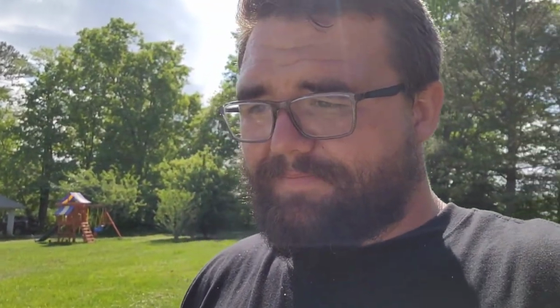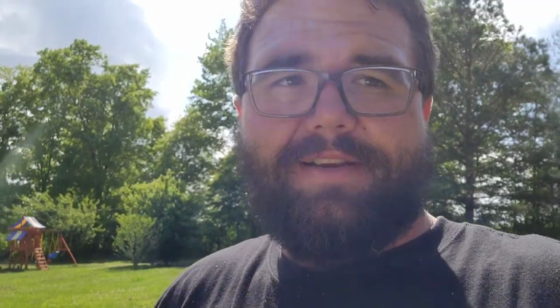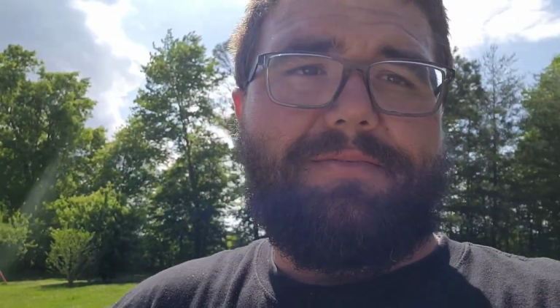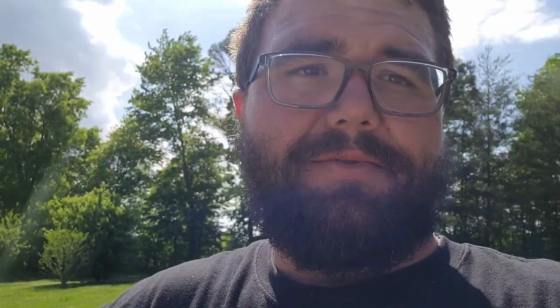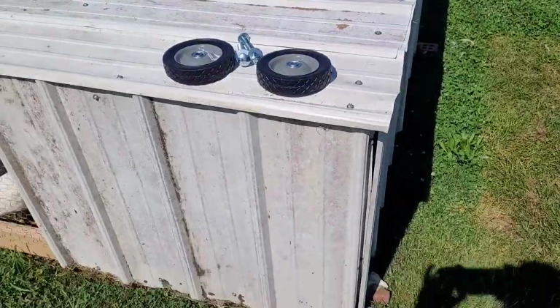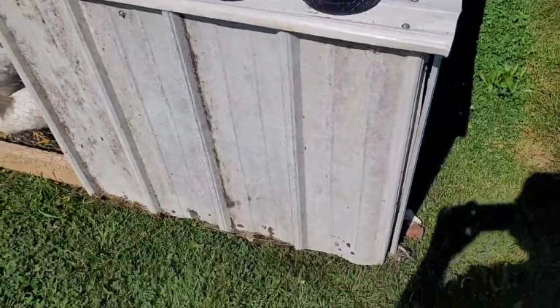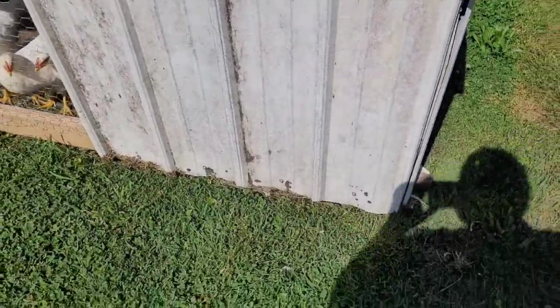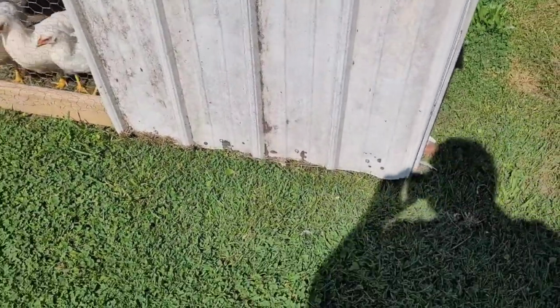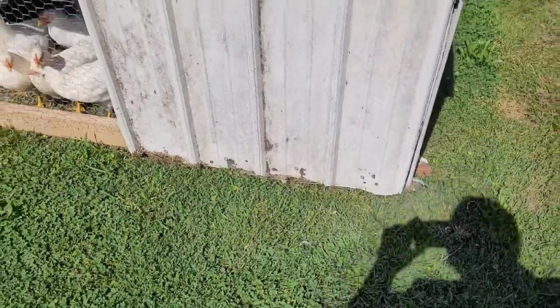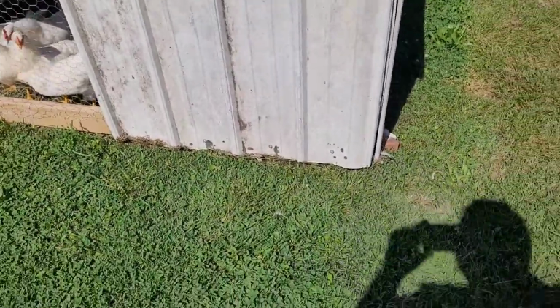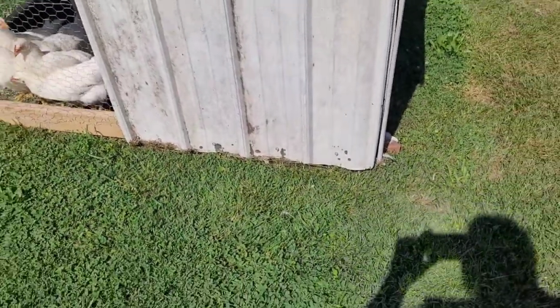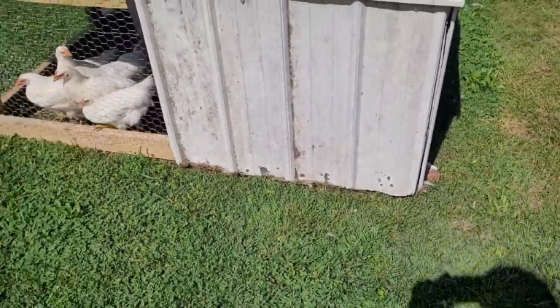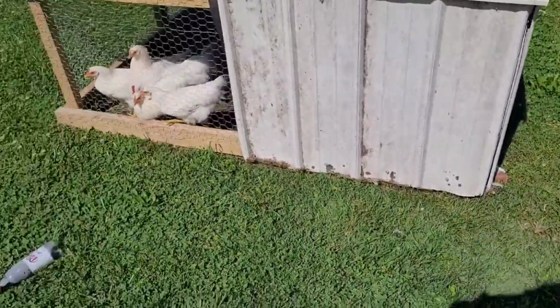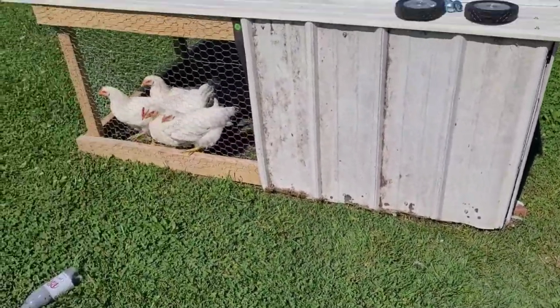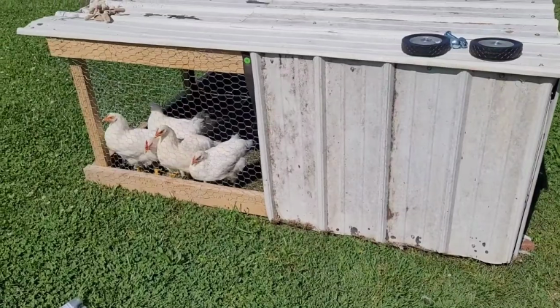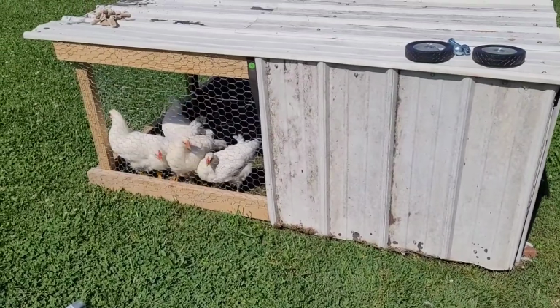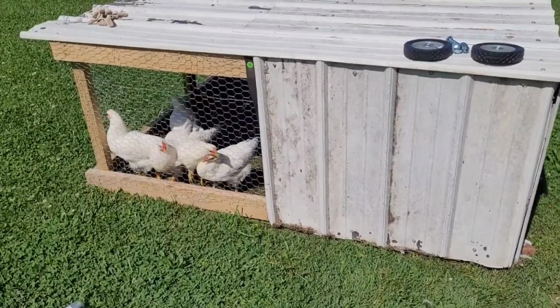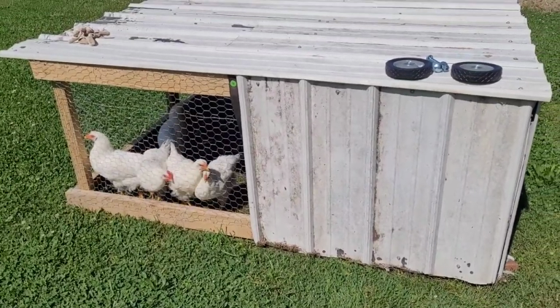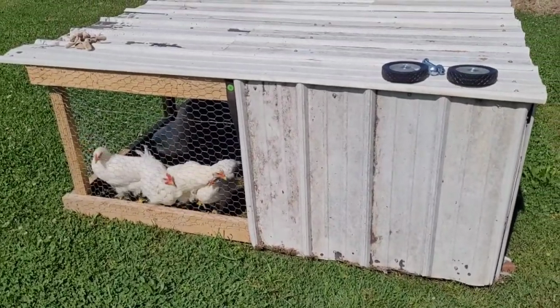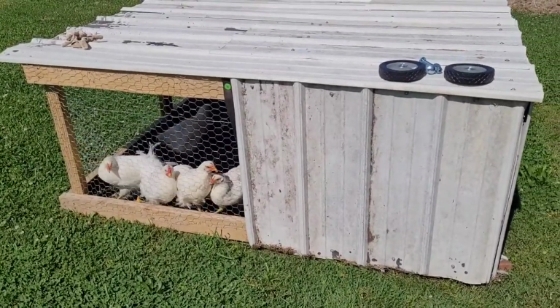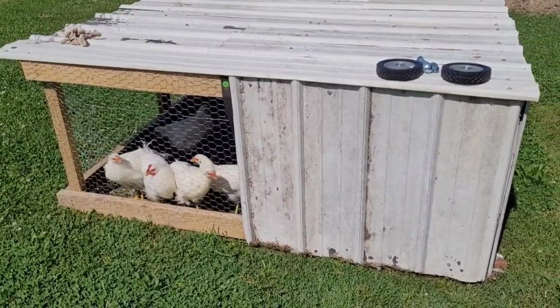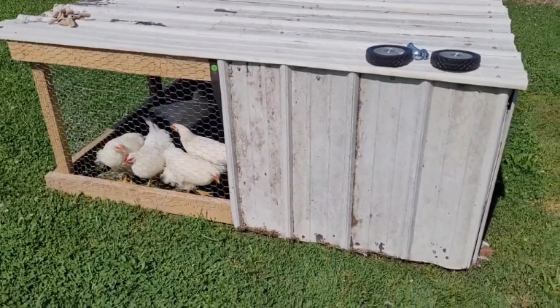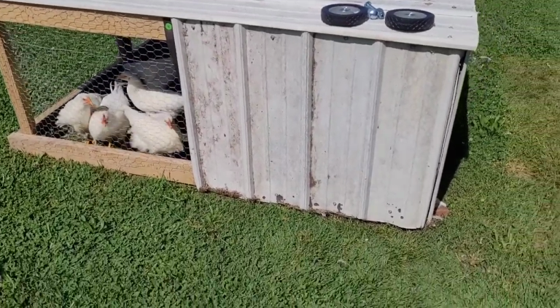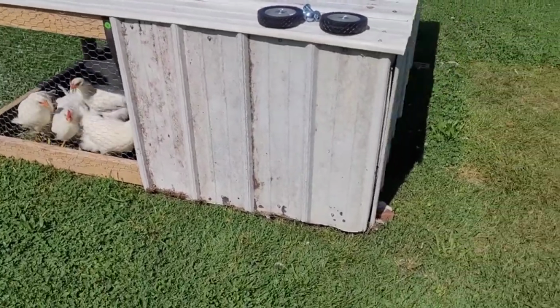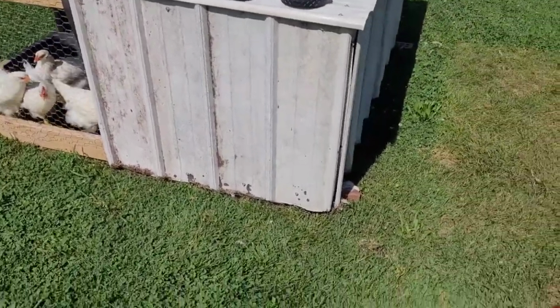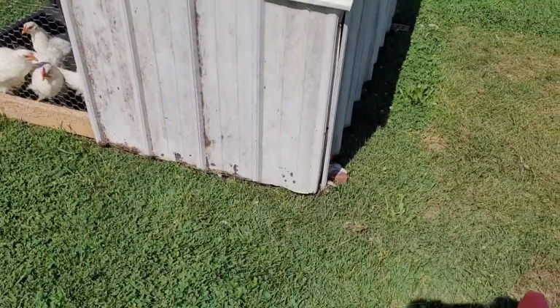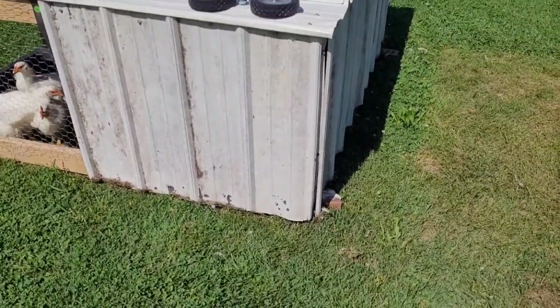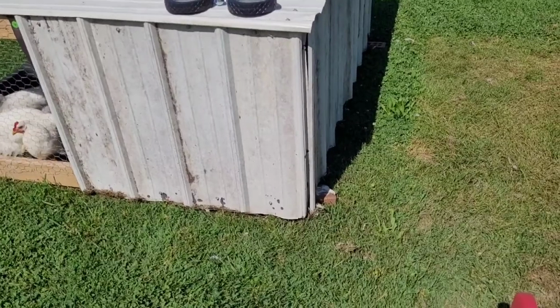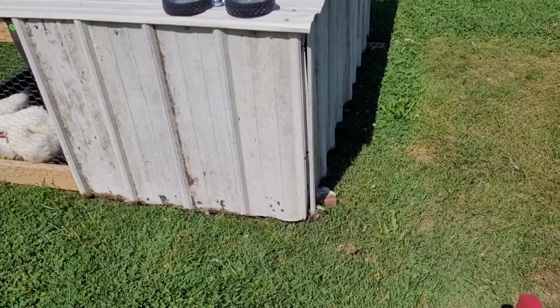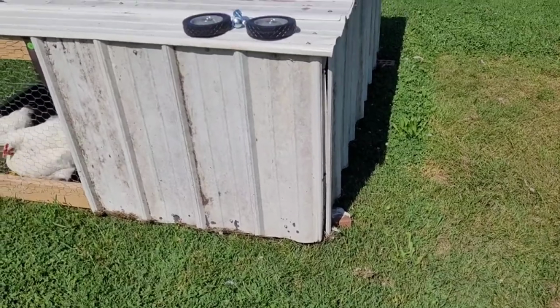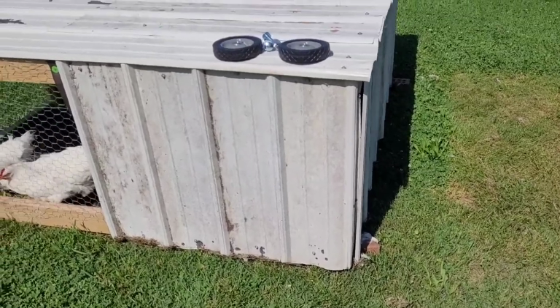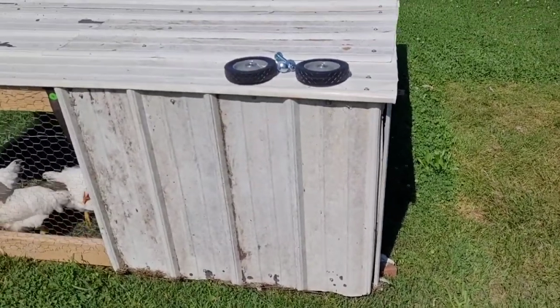Let me turn the camera around. So I have been just dragging this across the yard. It's starting to get heavy and it's aggravating trying to get the metal on the back to slide in the grass.